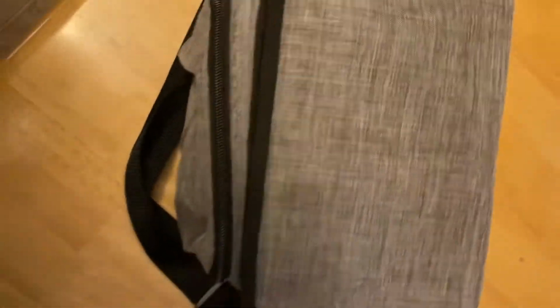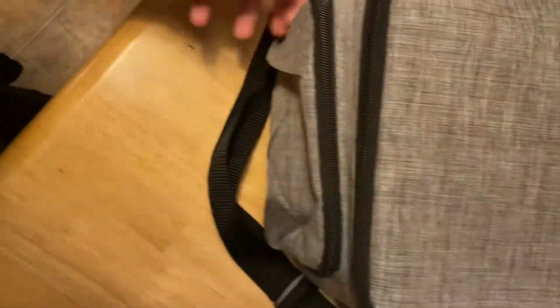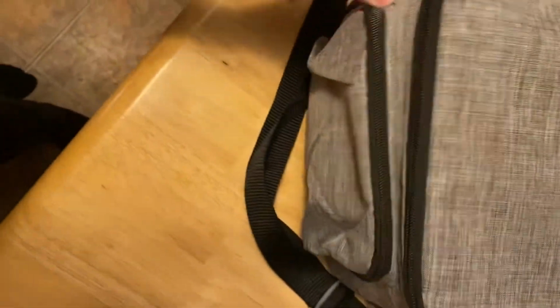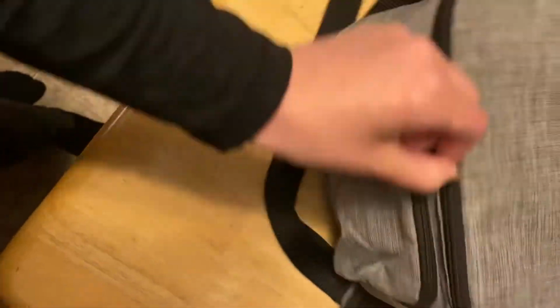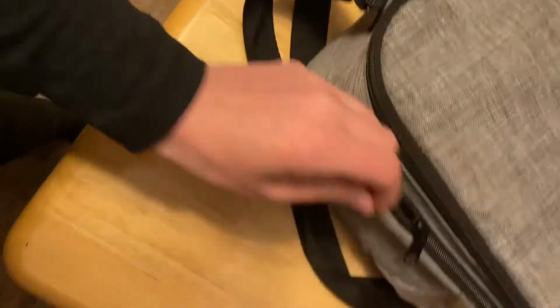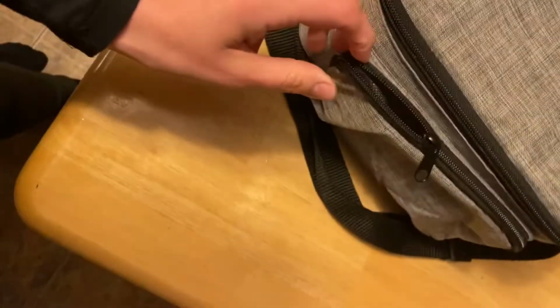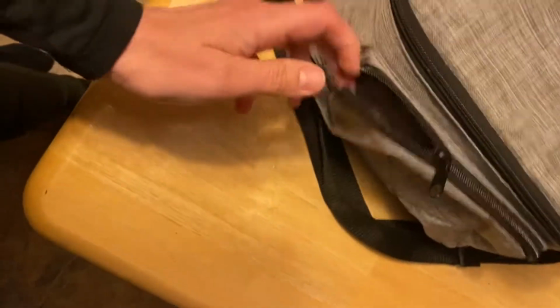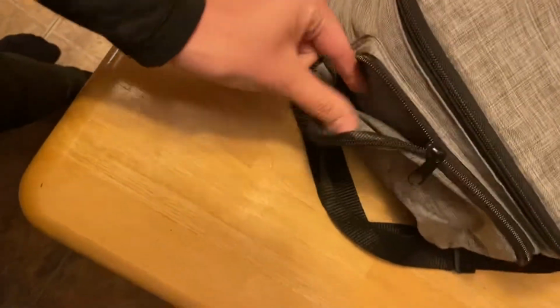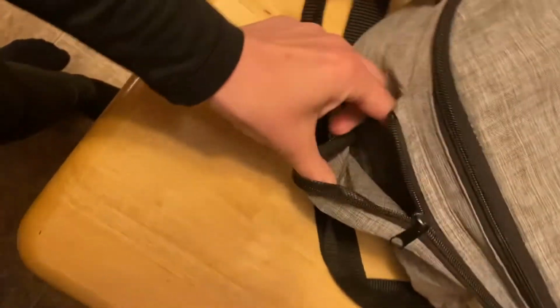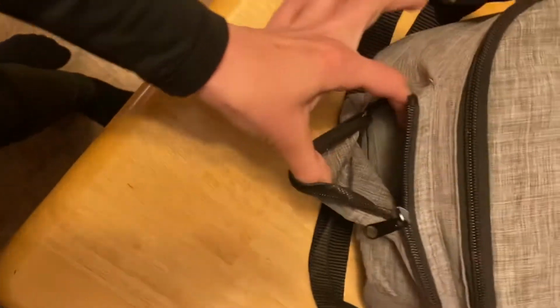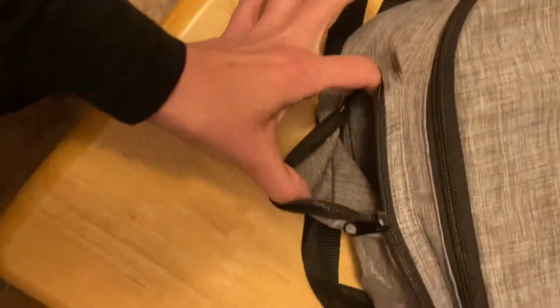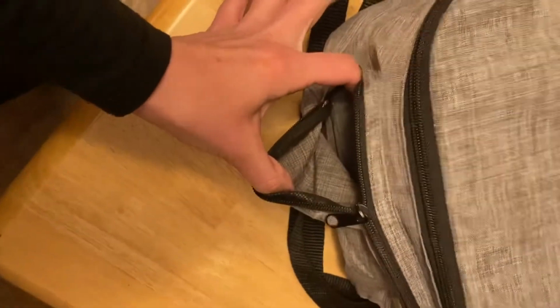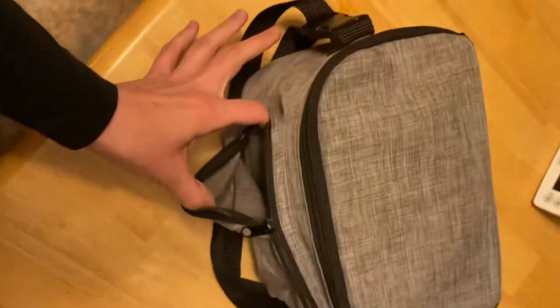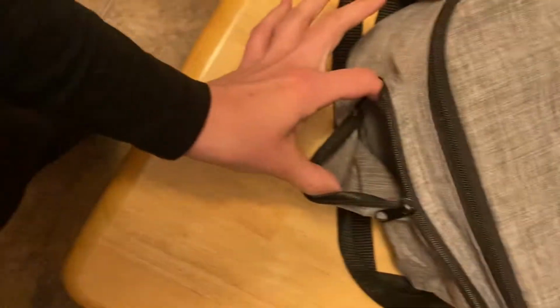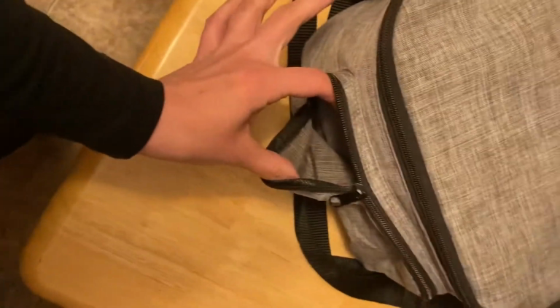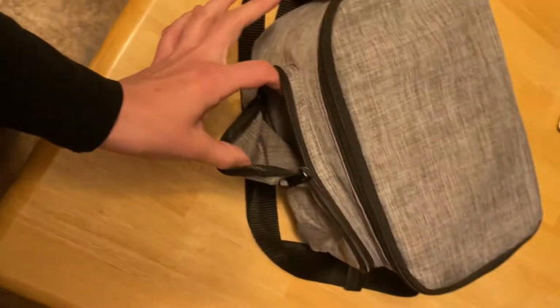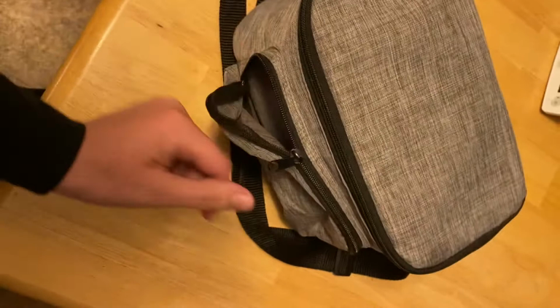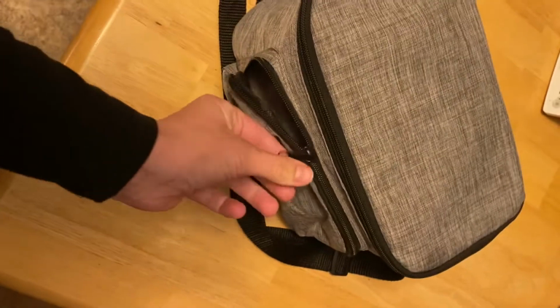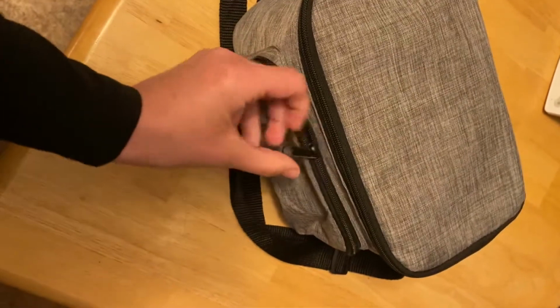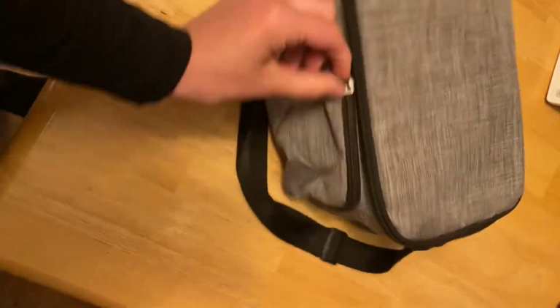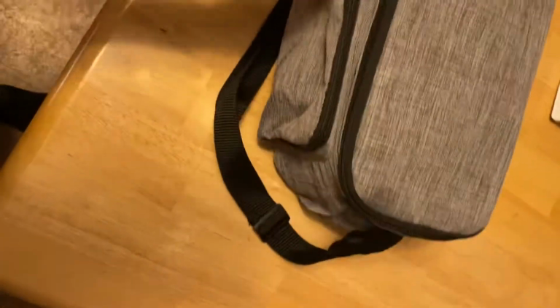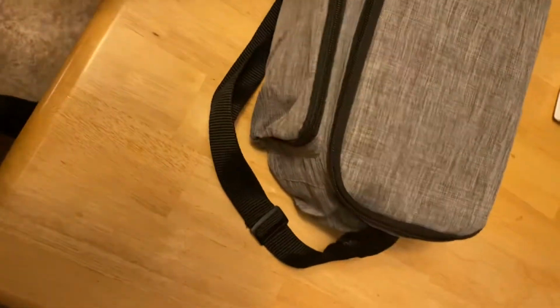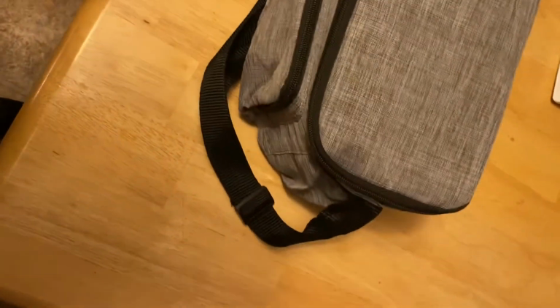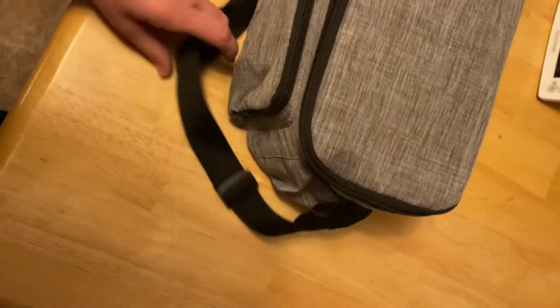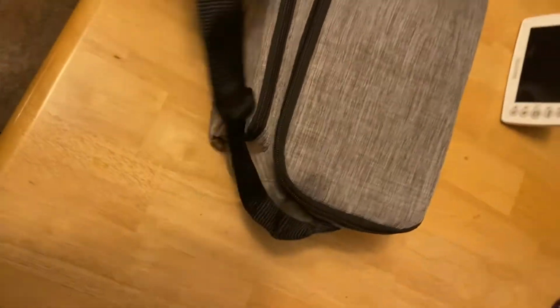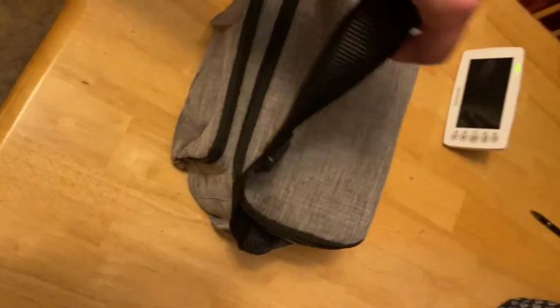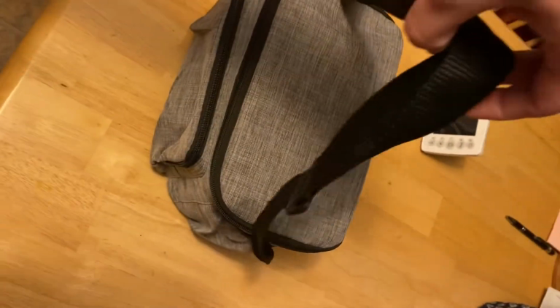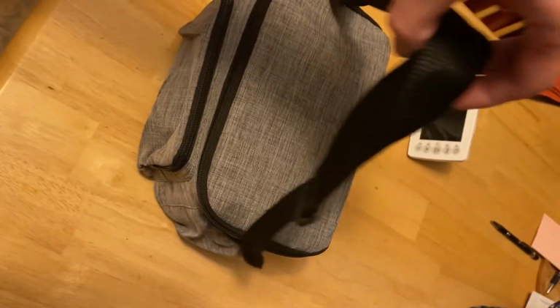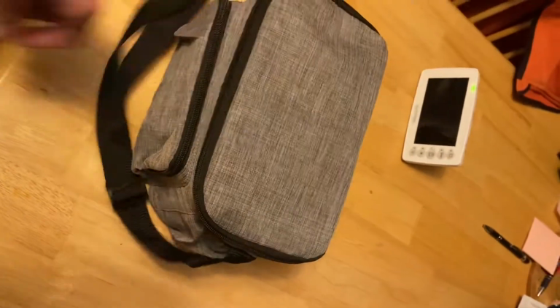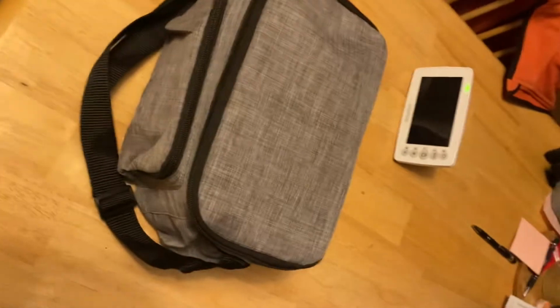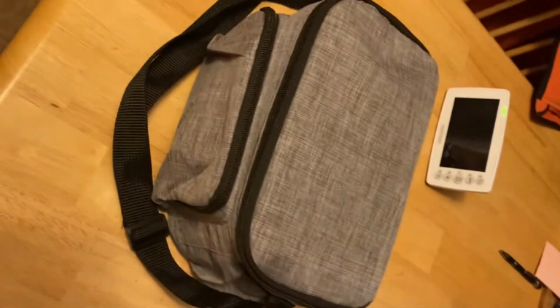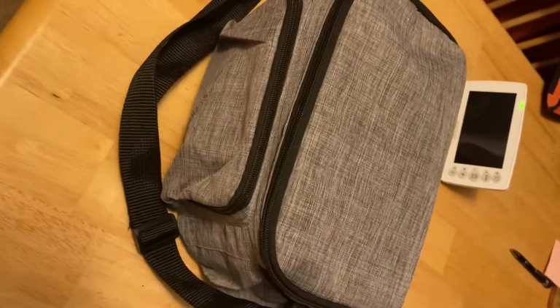And then this pocket's pretty cool. You can put any extra forks or spoons or anything like that in your adjustable strap. Am I selling it or what?